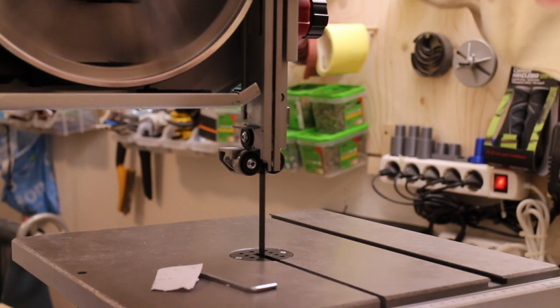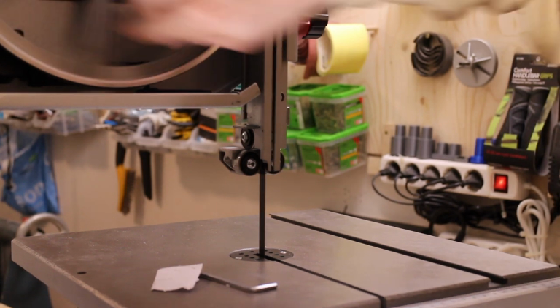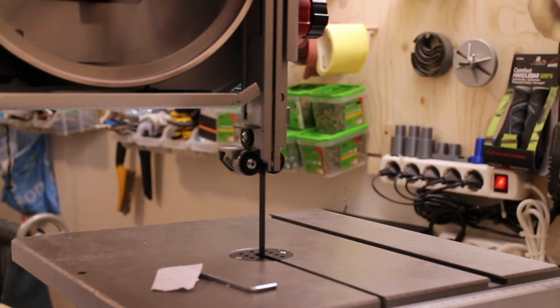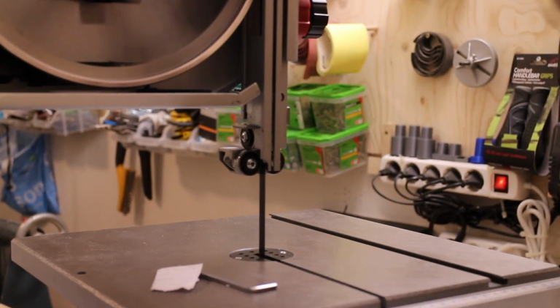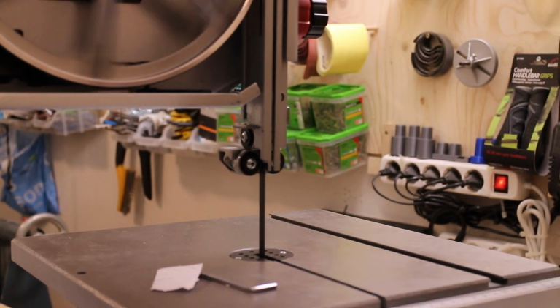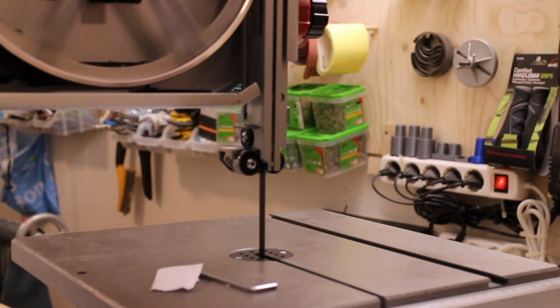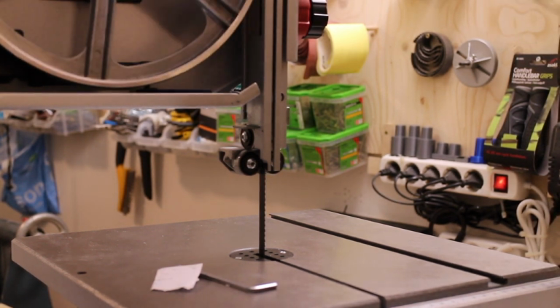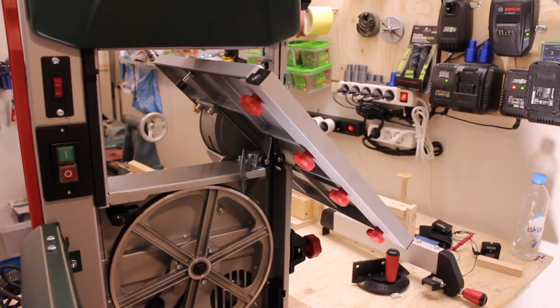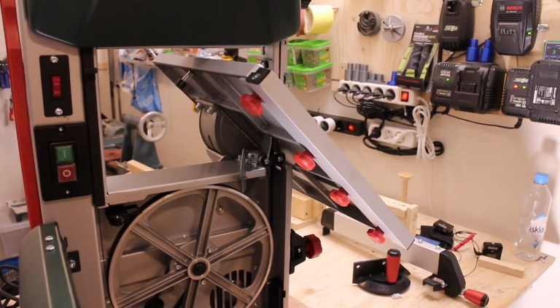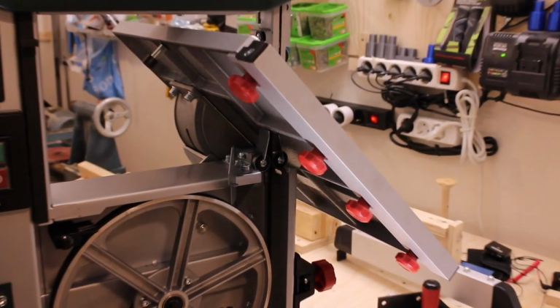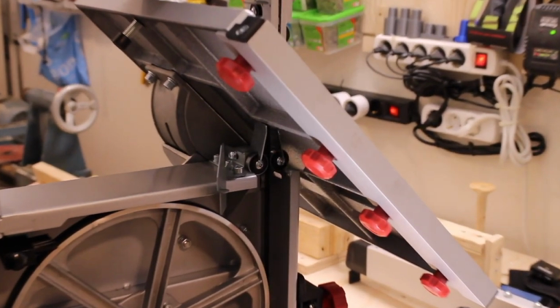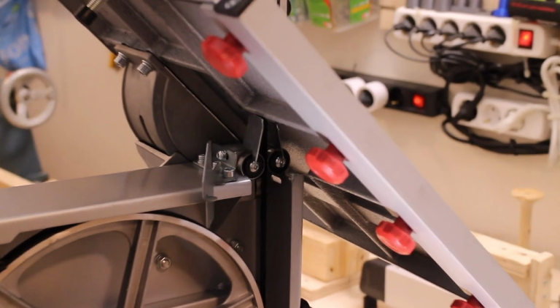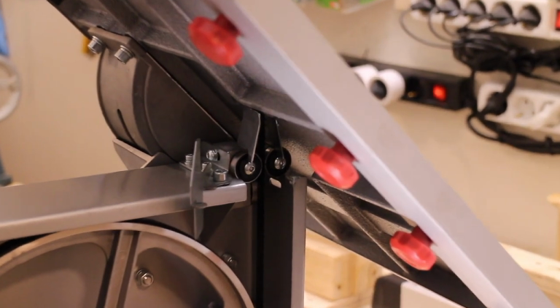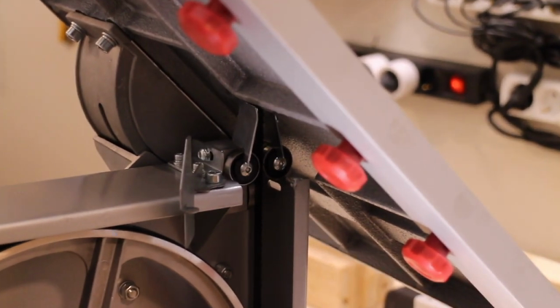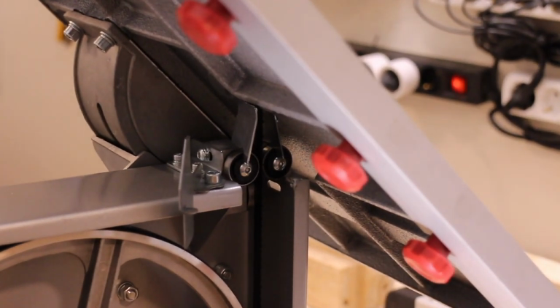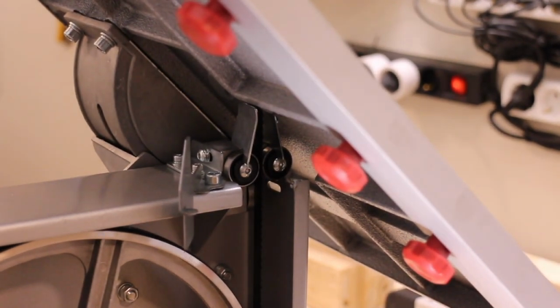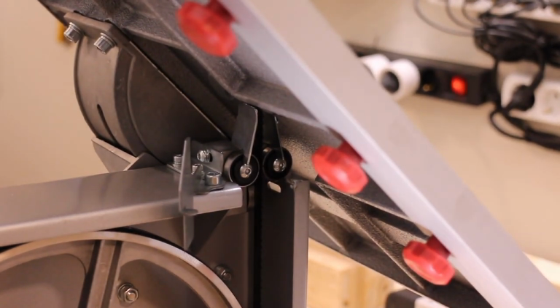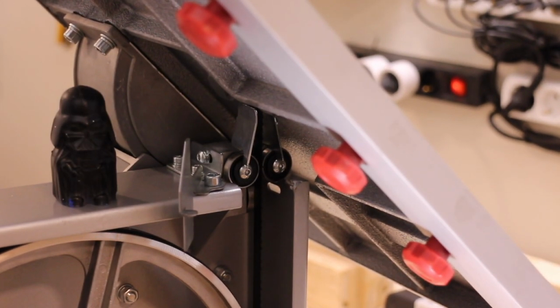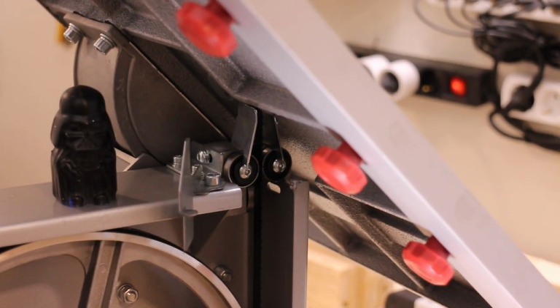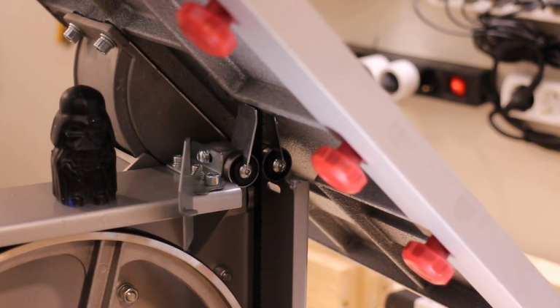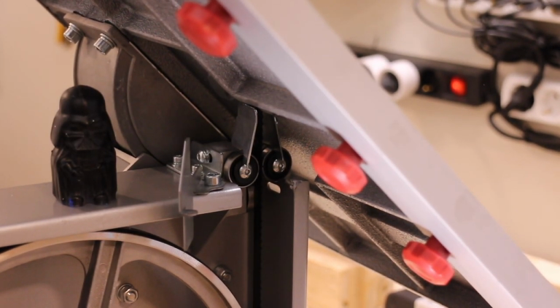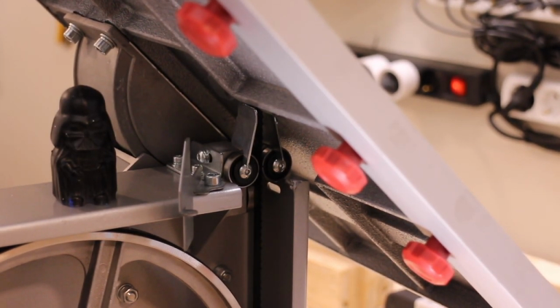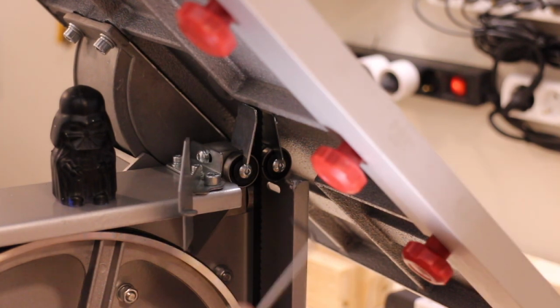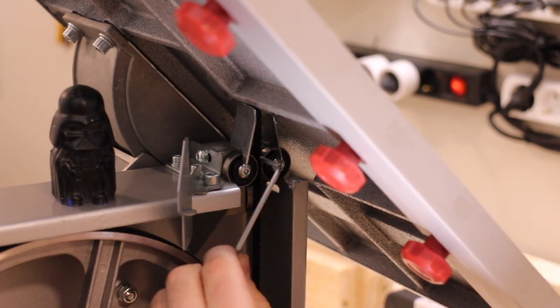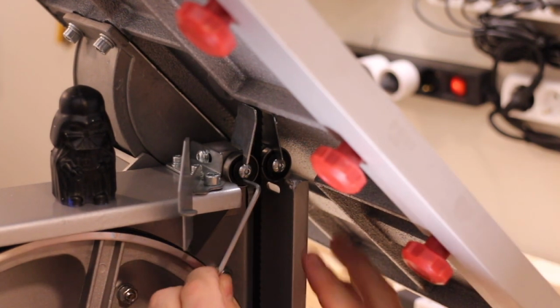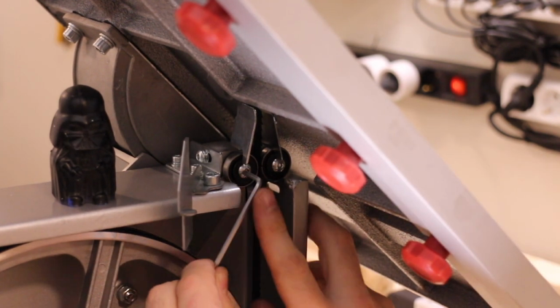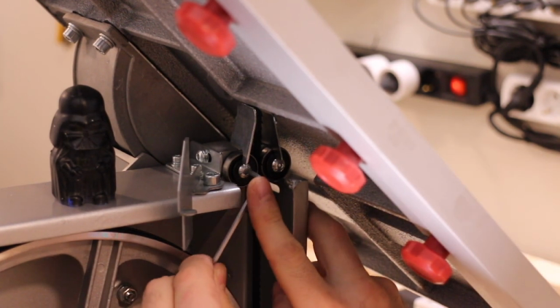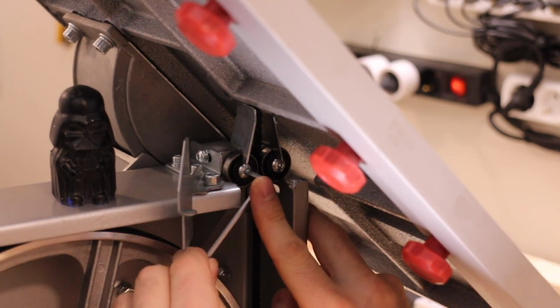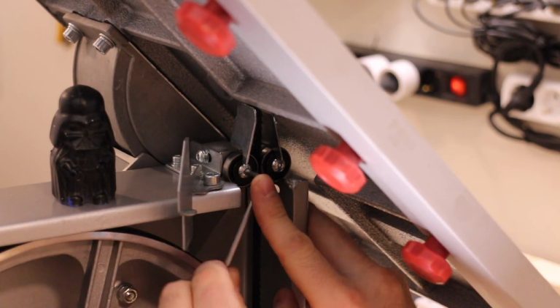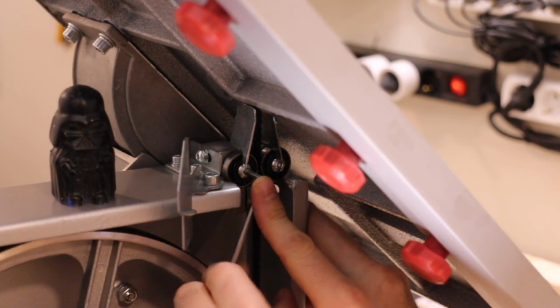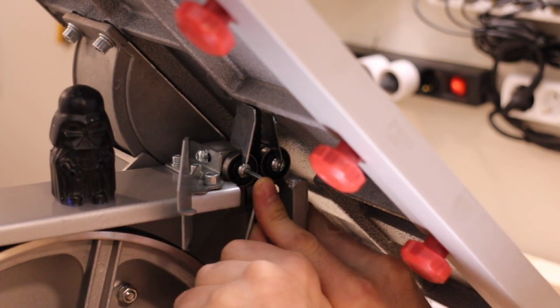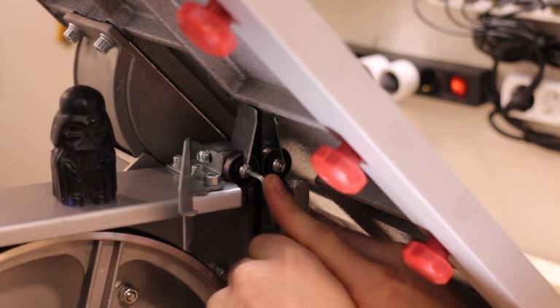If you tilt the table, you get quite easy access to the lower set of bearings. I got Baby Vader to teleport in and use the force to help. So adjusting the lower bearings was quicker using the useless manual spacer and the force.